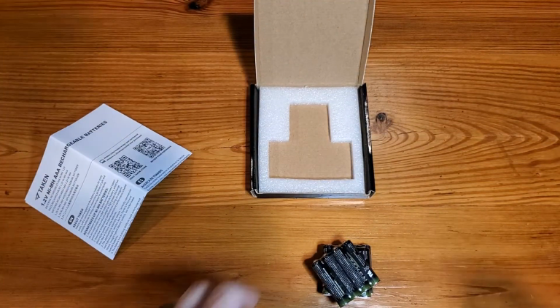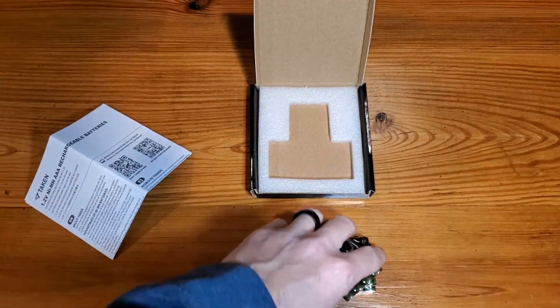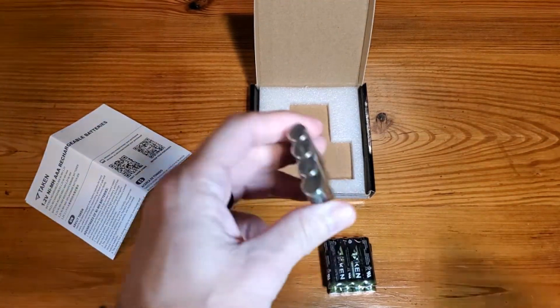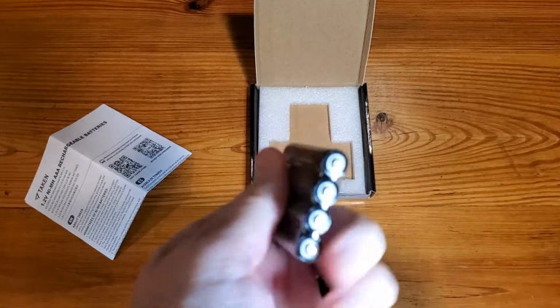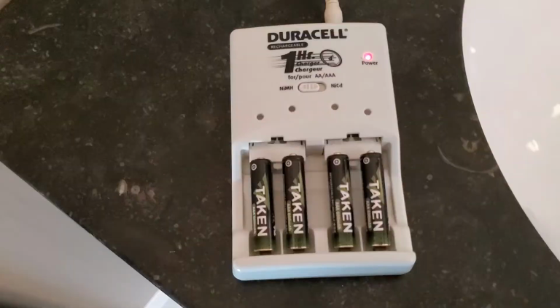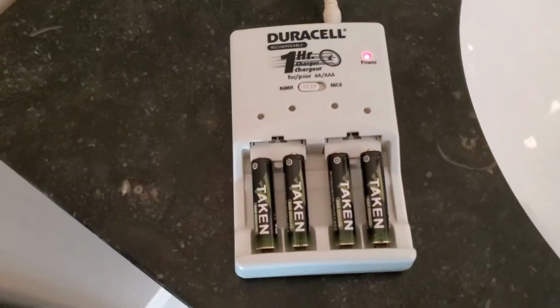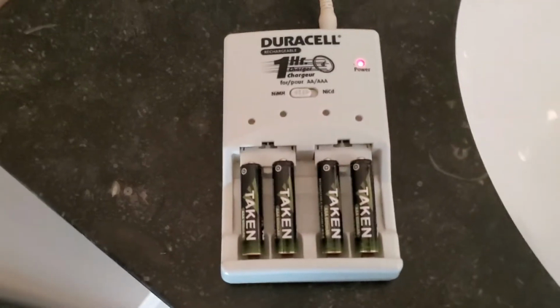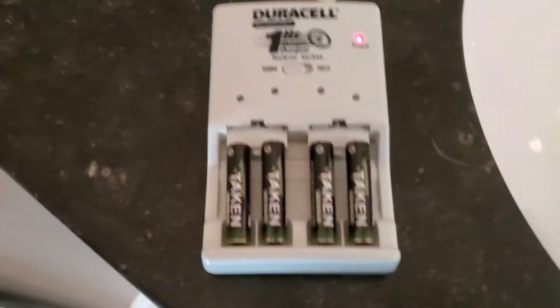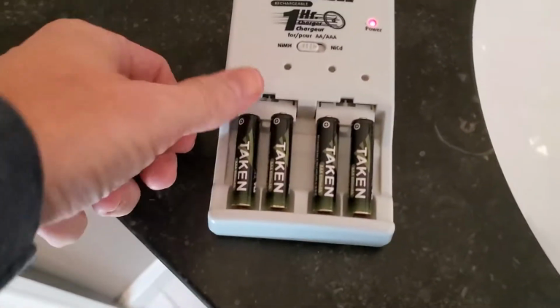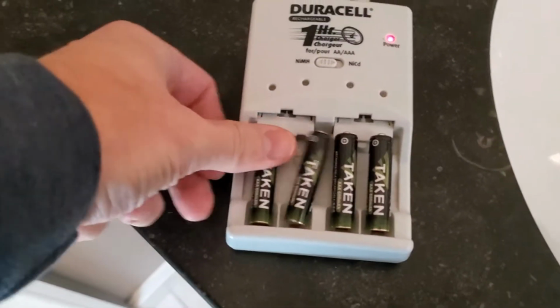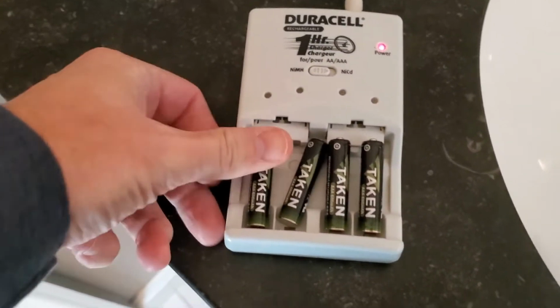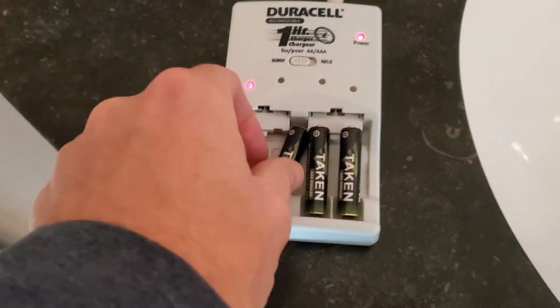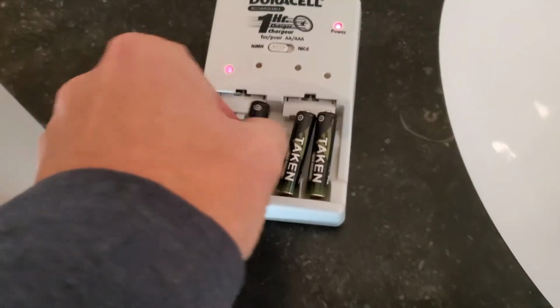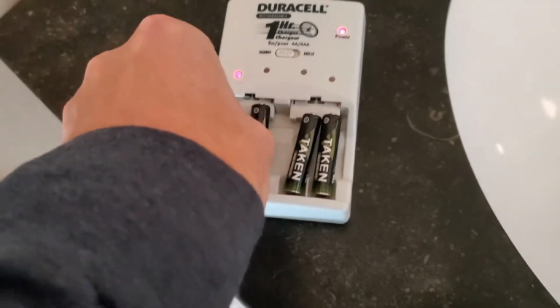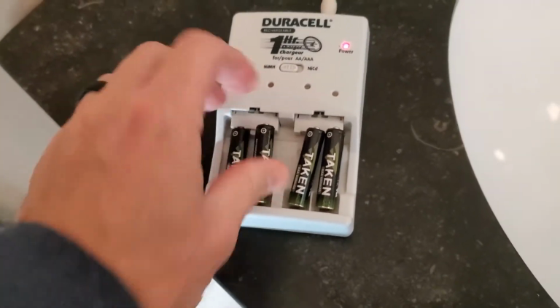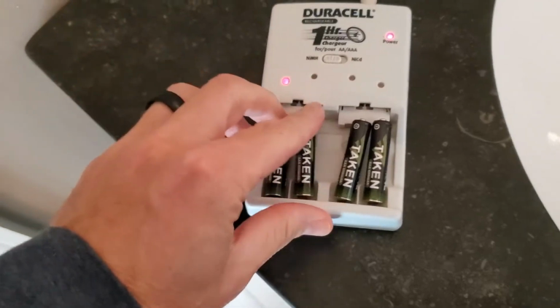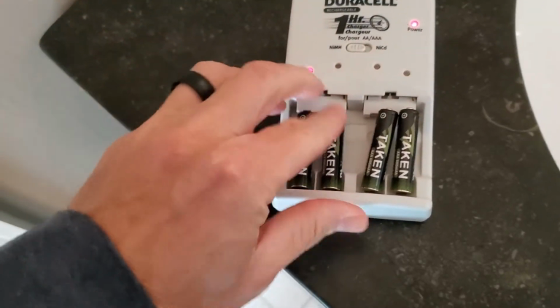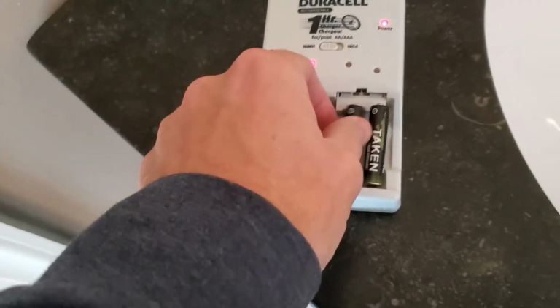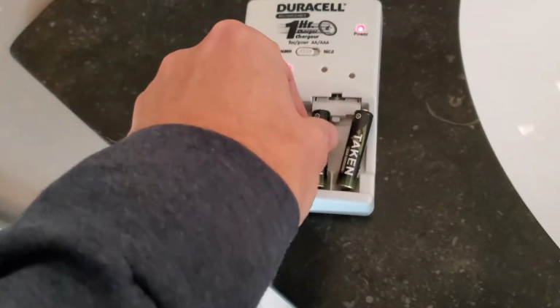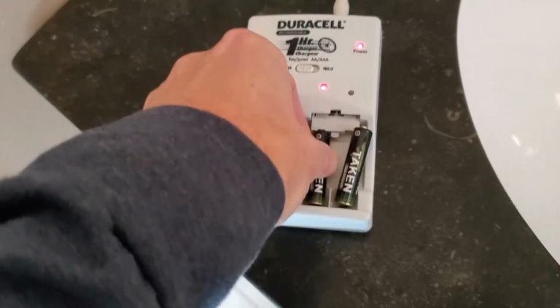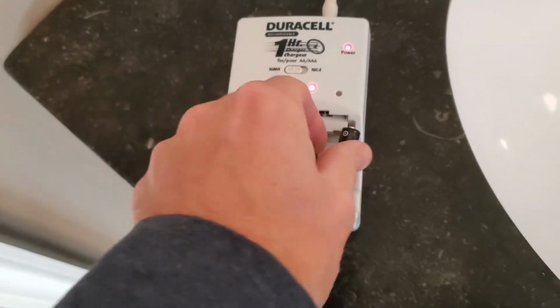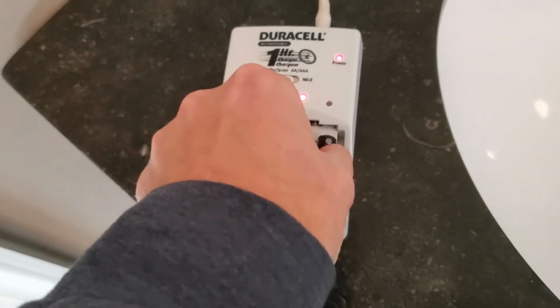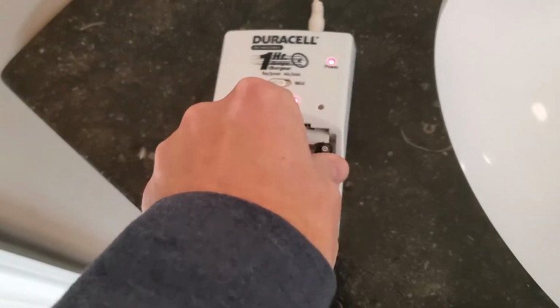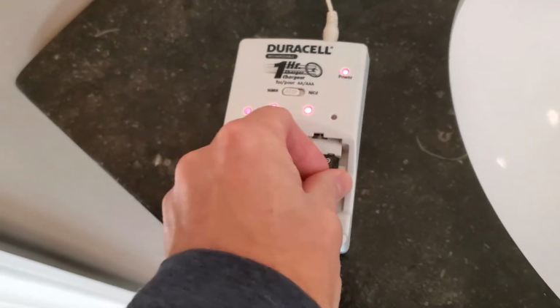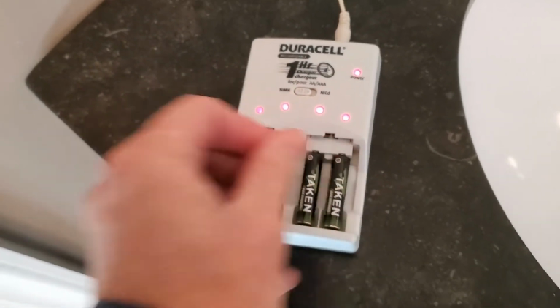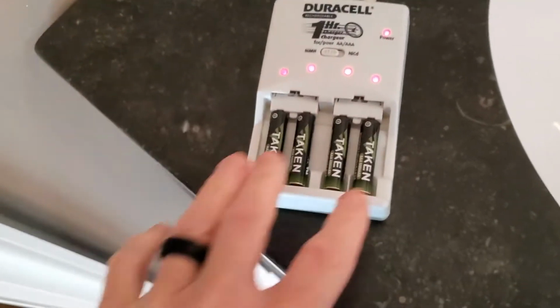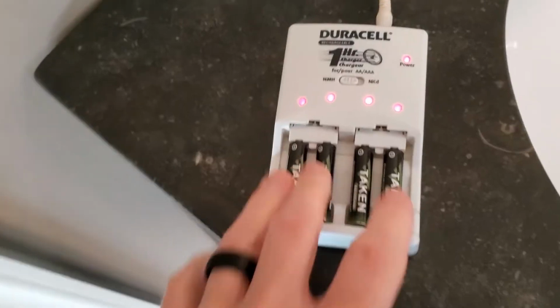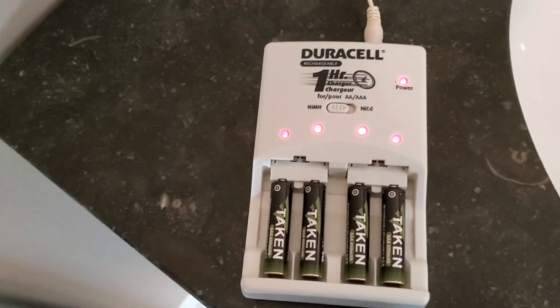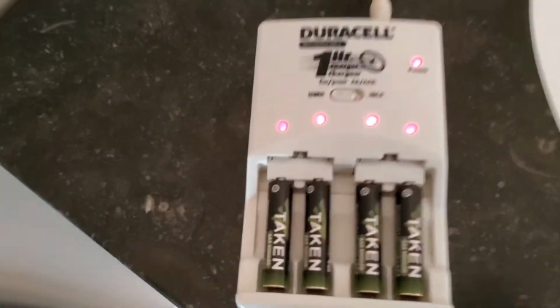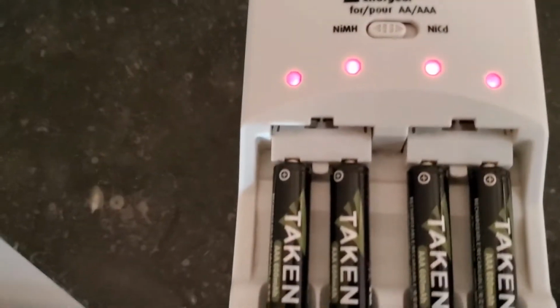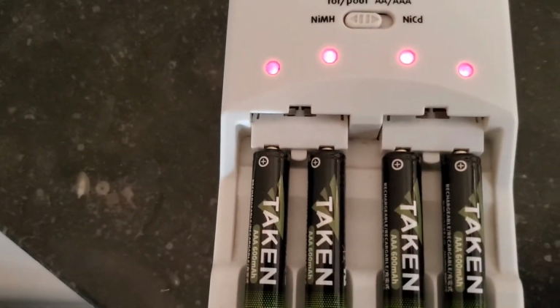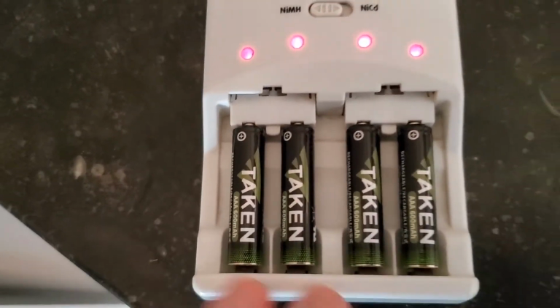So let's get them charged and show you the charging process. These do come with some charge to start, but I'm going to get them into the charger and show you that there's no issues whatsoever when they start charging.